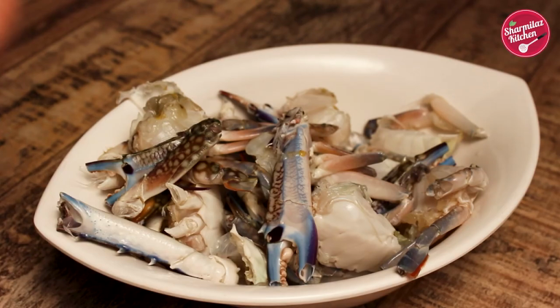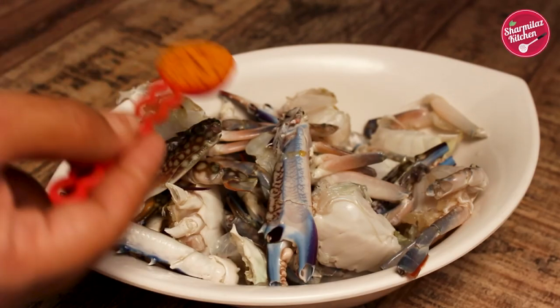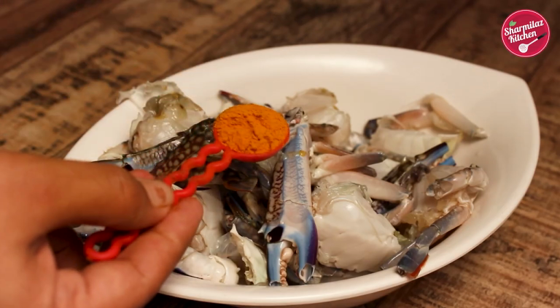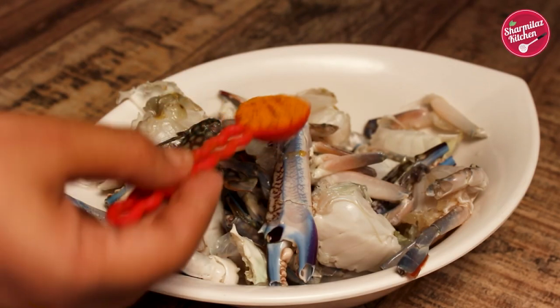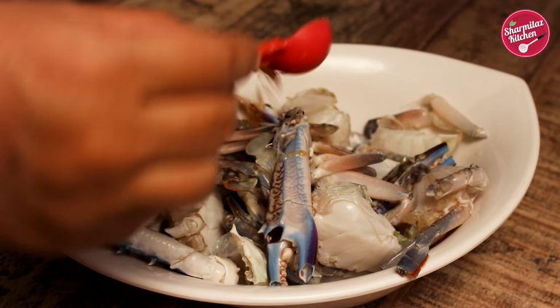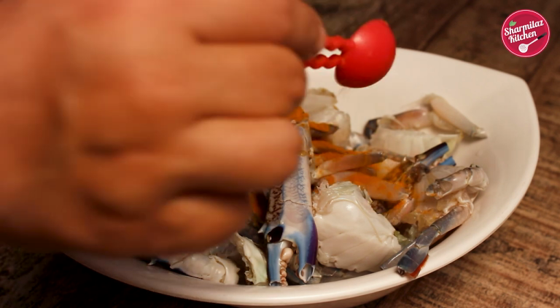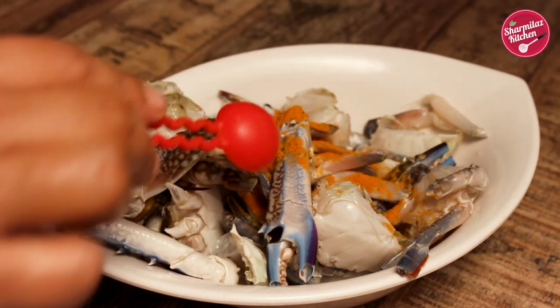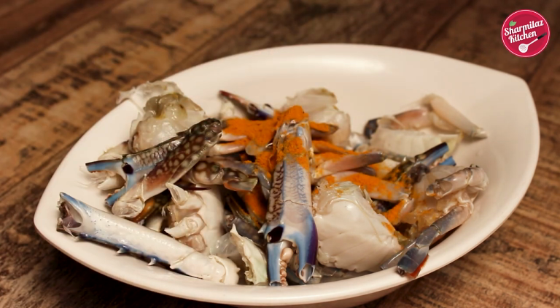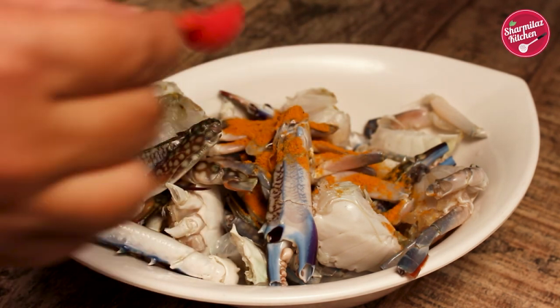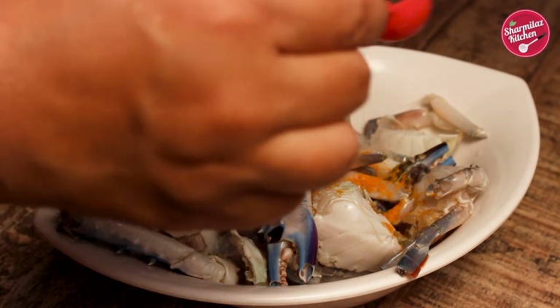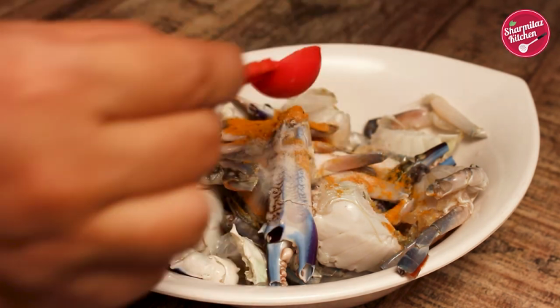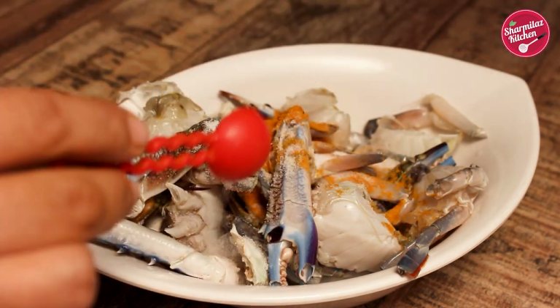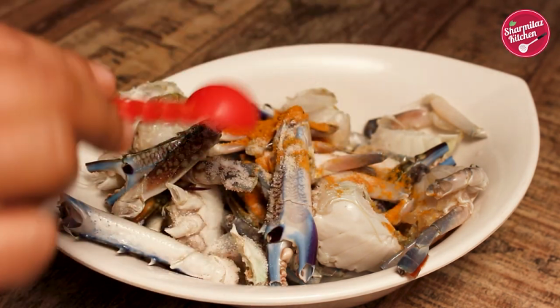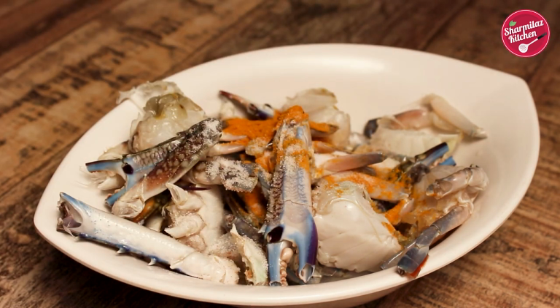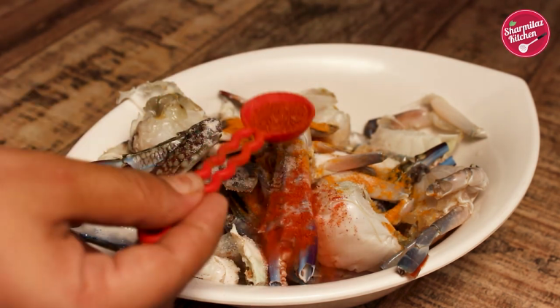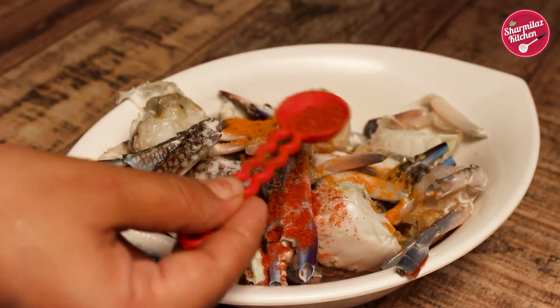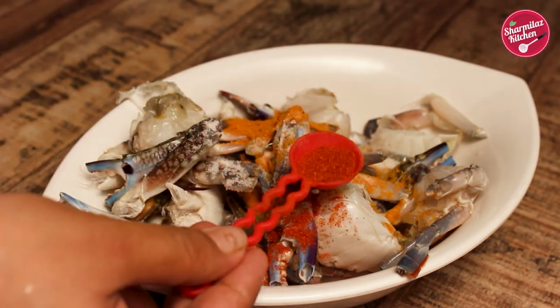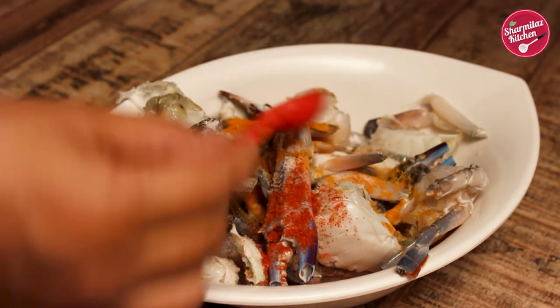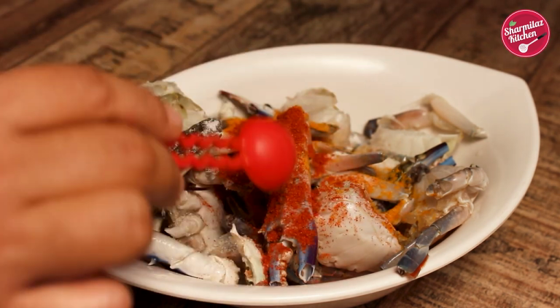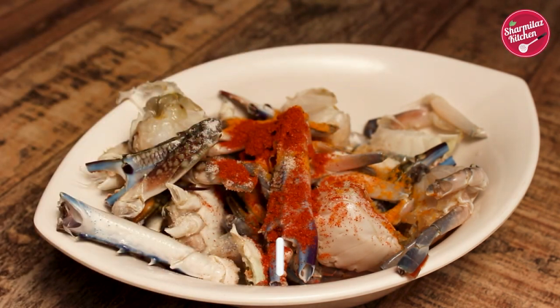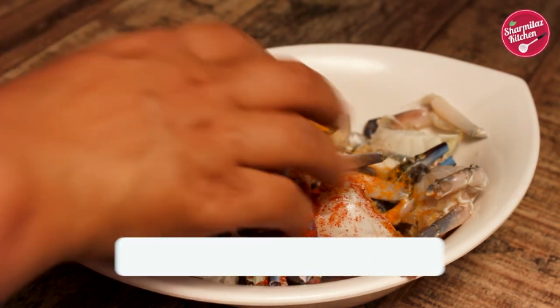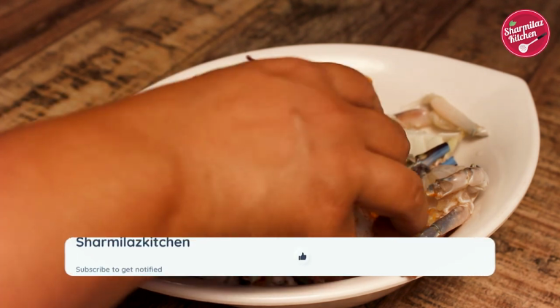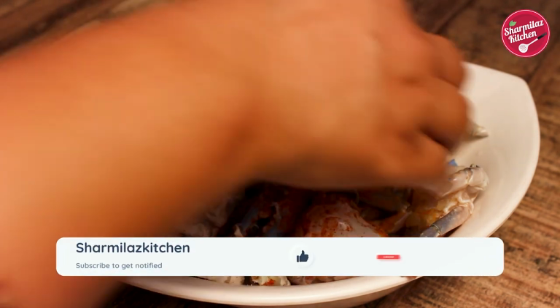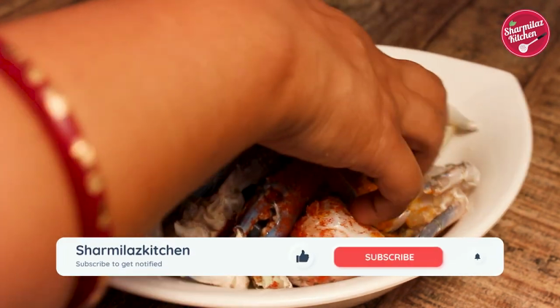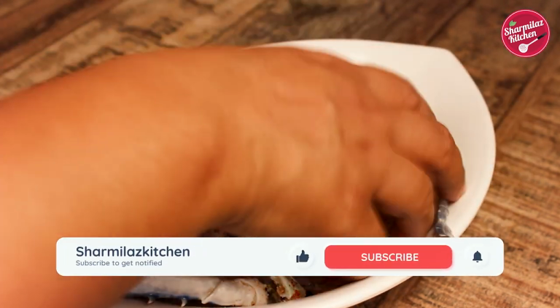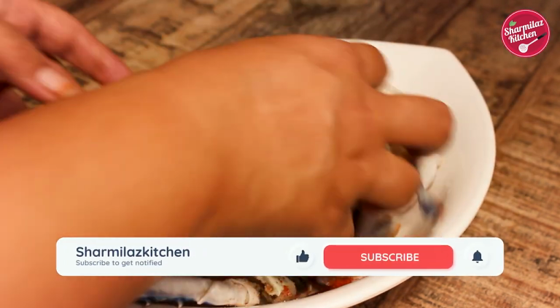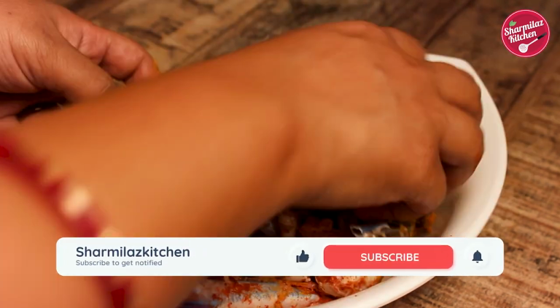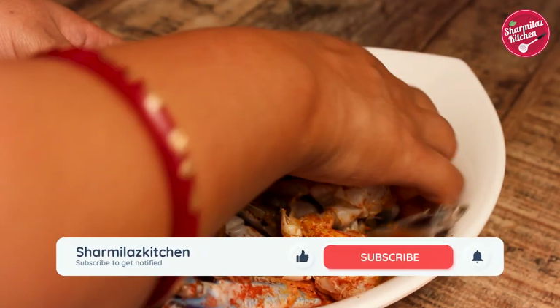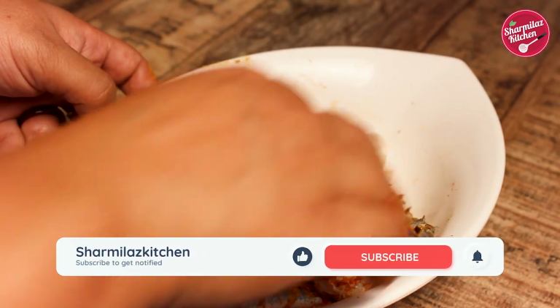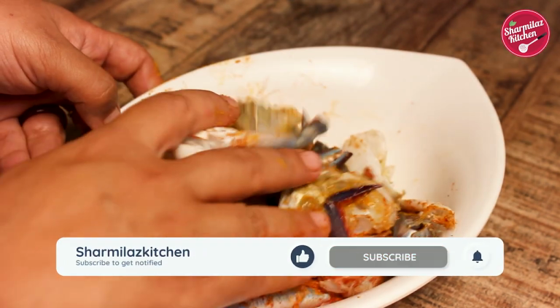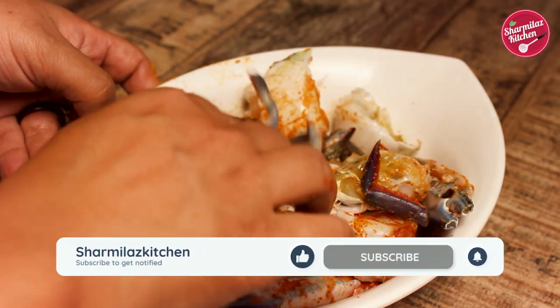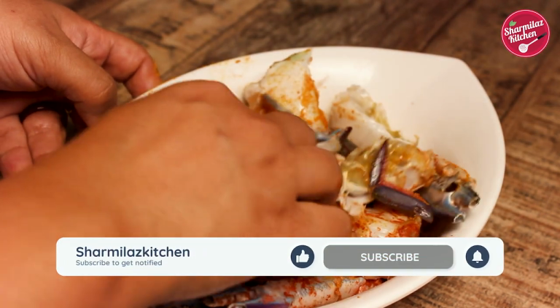Add 1 teaspoon turmeric powder, salt, and chili. Mix well. Marinate the crab for 15-20 minutes.